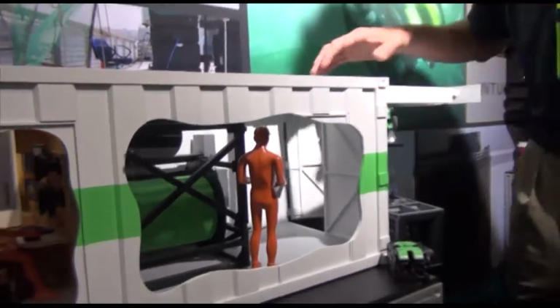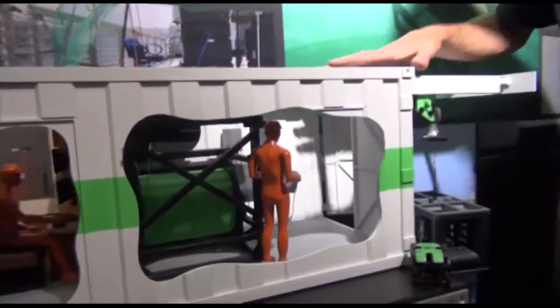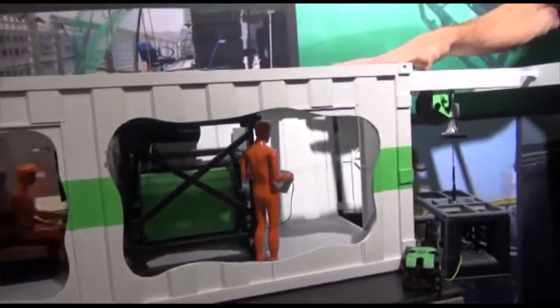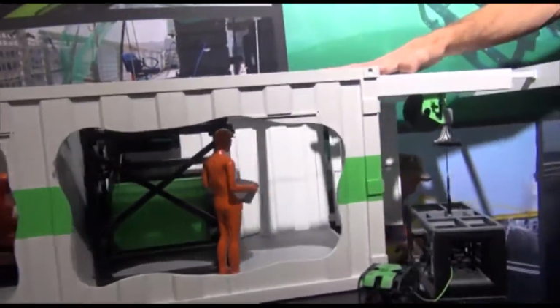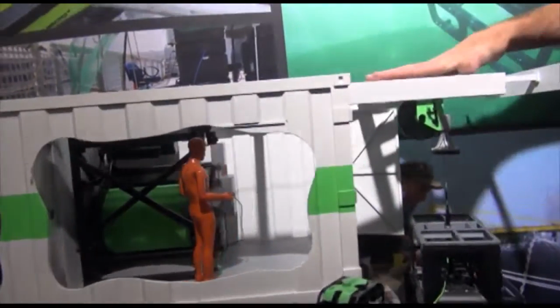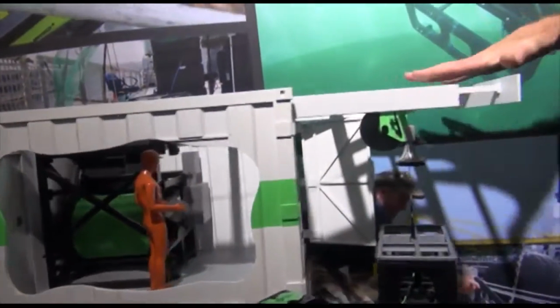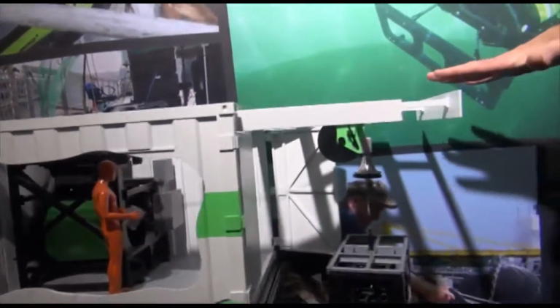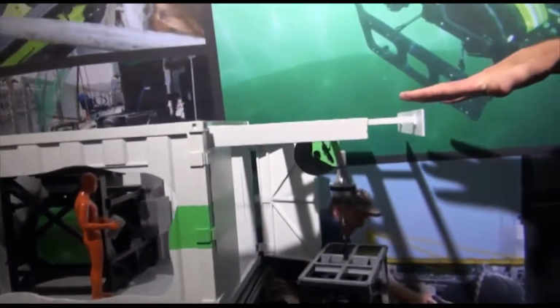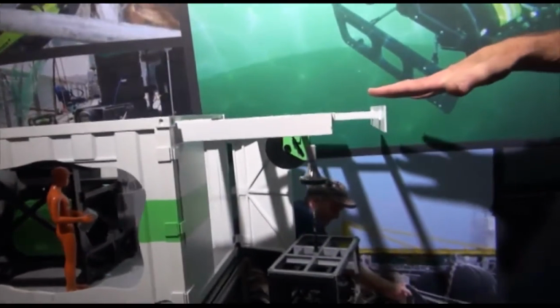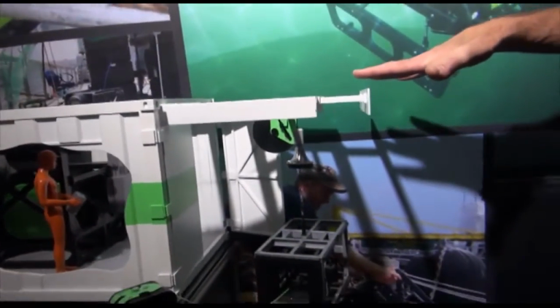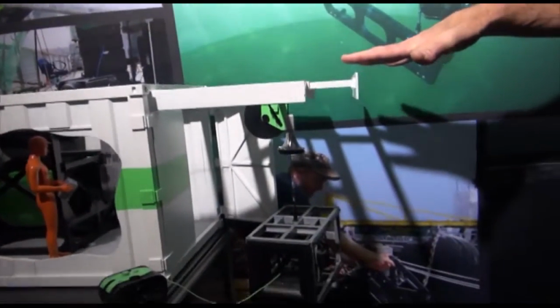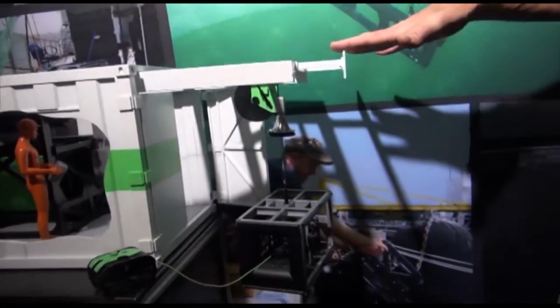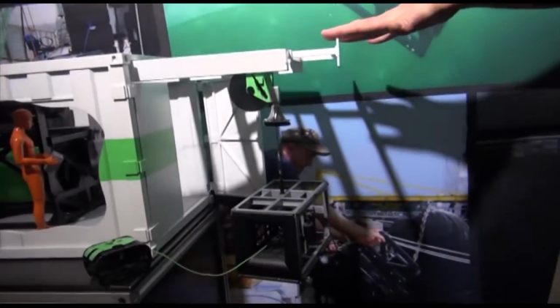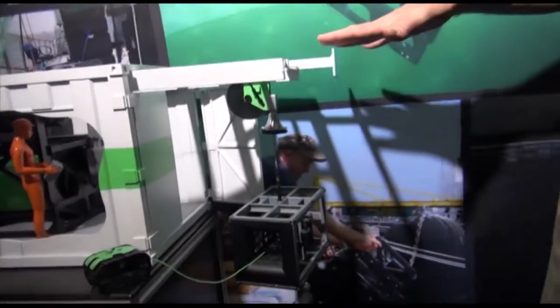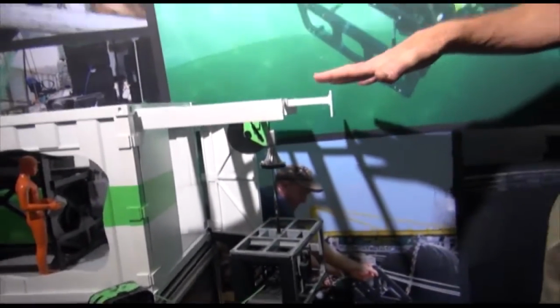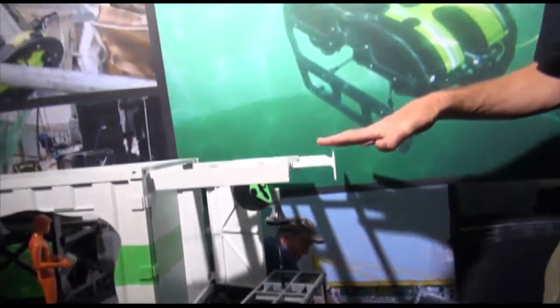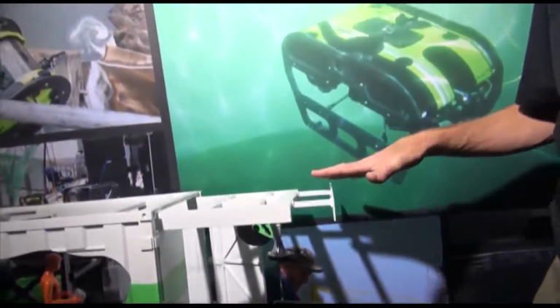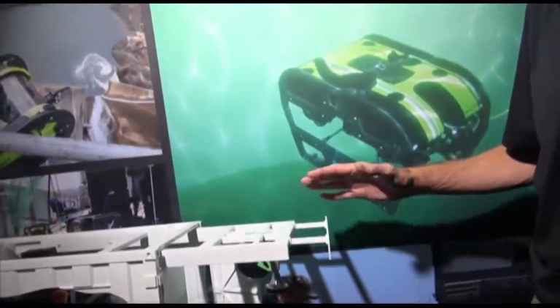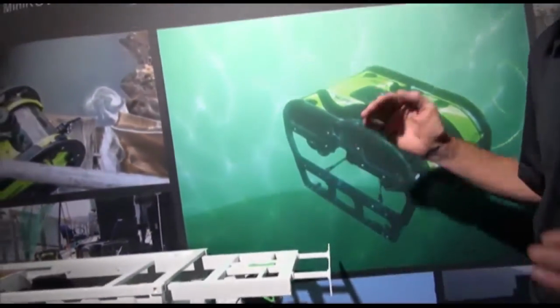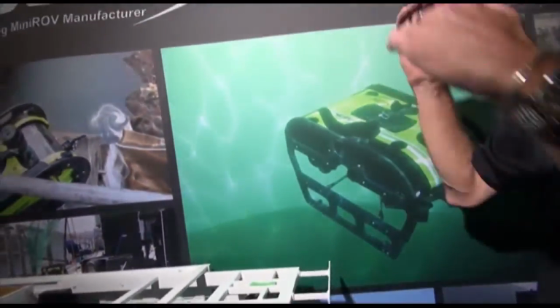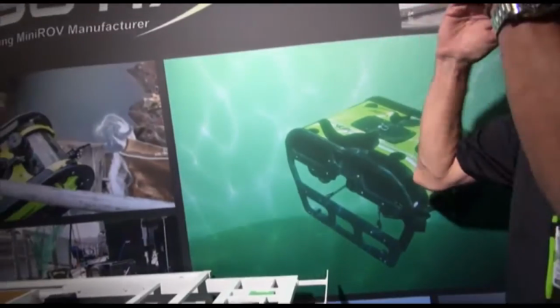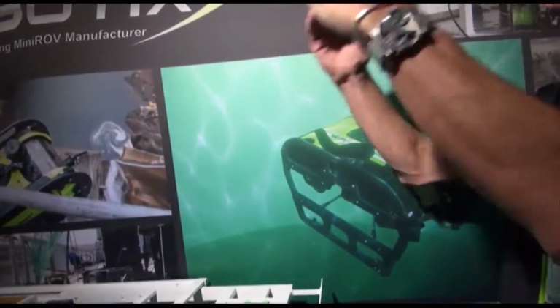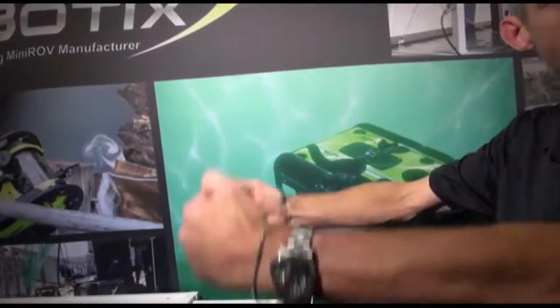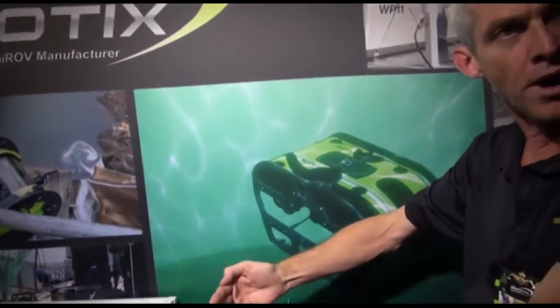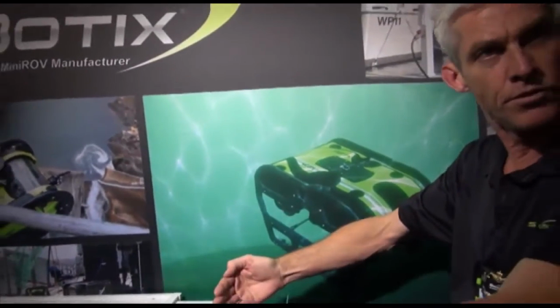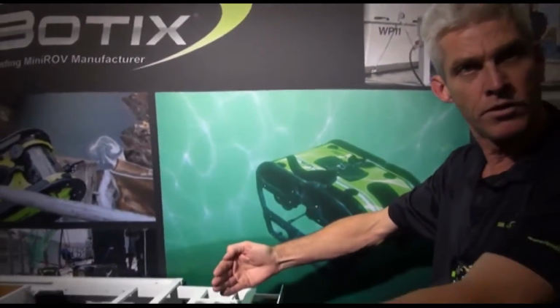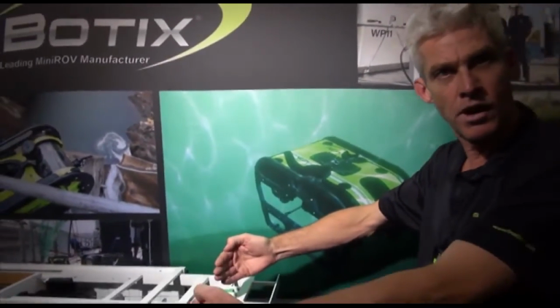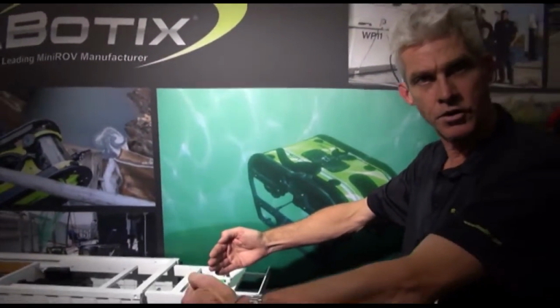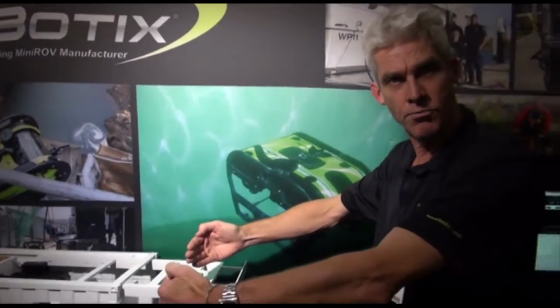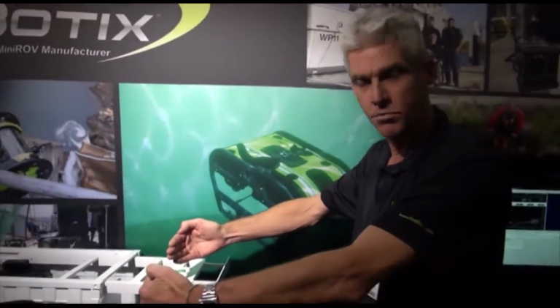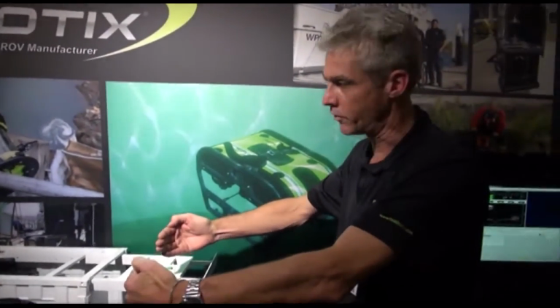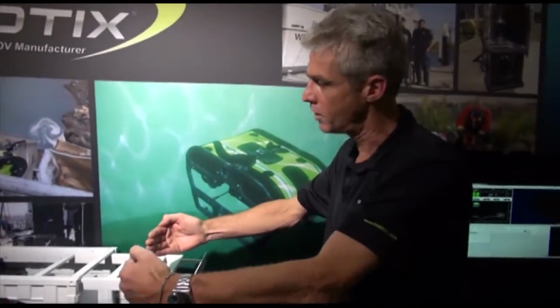You have a winch room with up to 4,250 meters of umbilical, and a boom which lowers the system over the side of the ship so you don't have to have one of those large A-frames. This means you can use a much smaller ship.